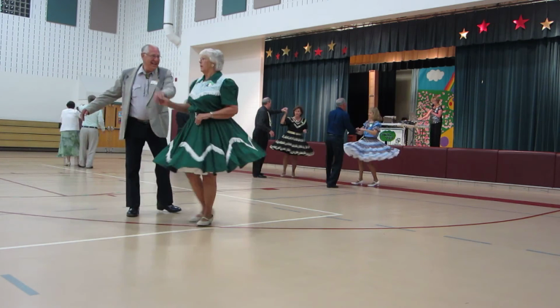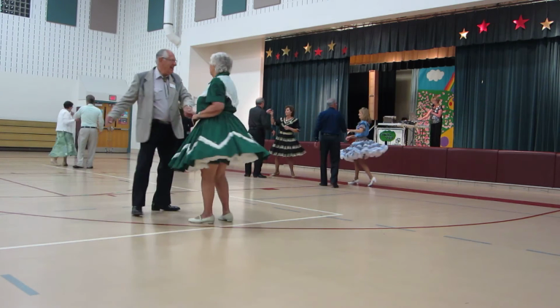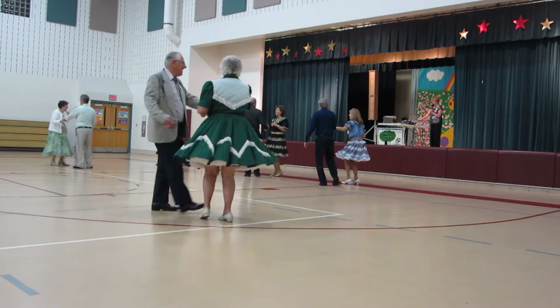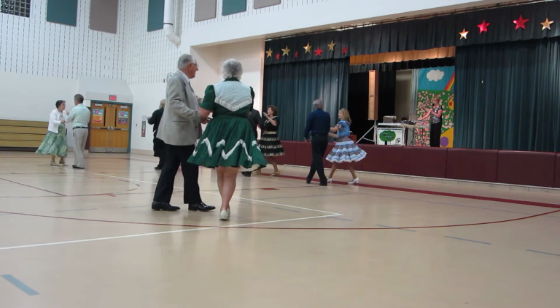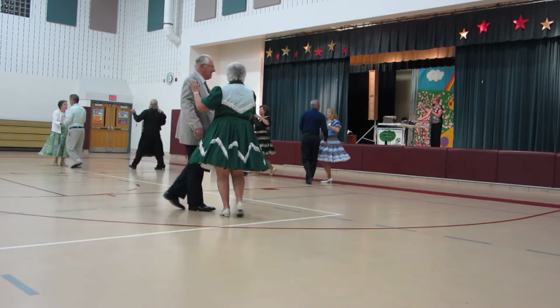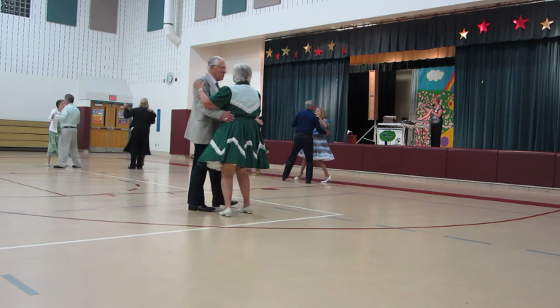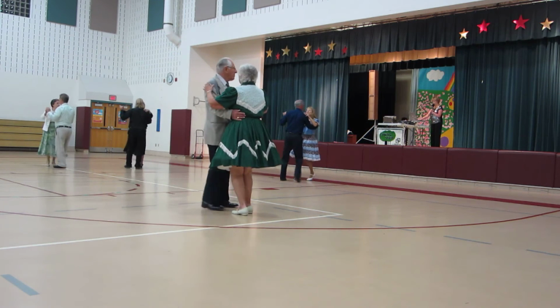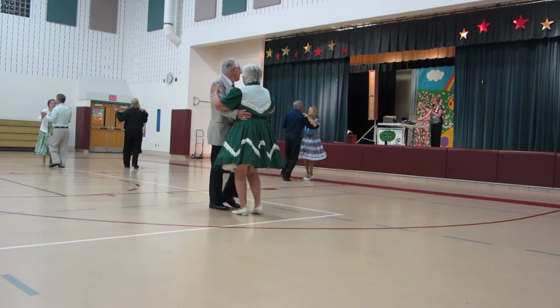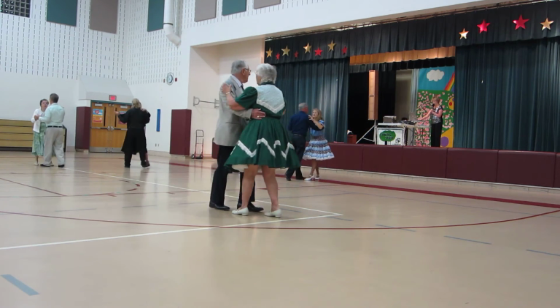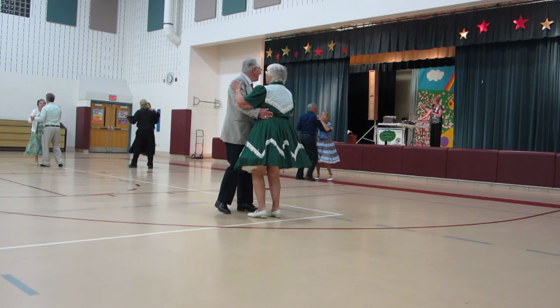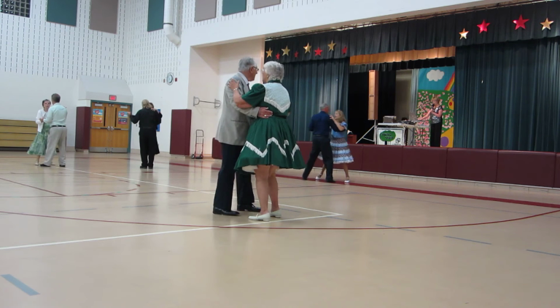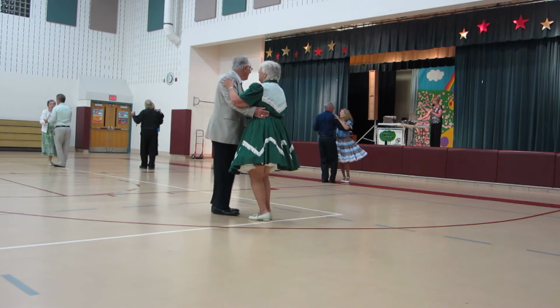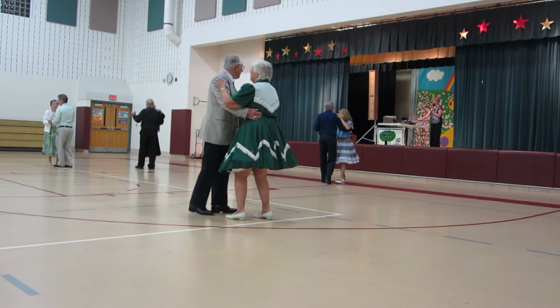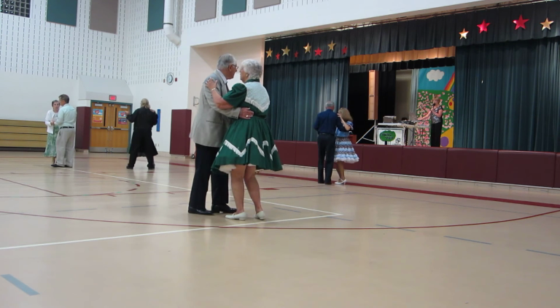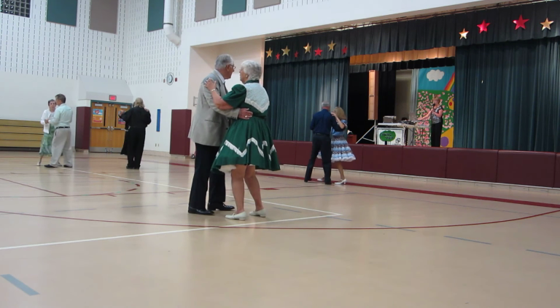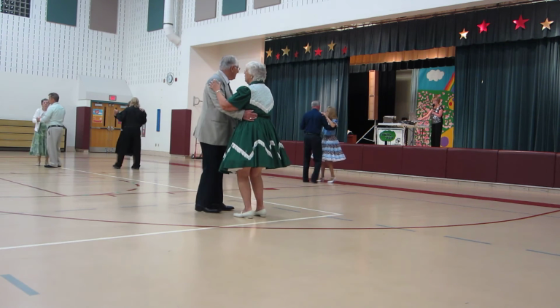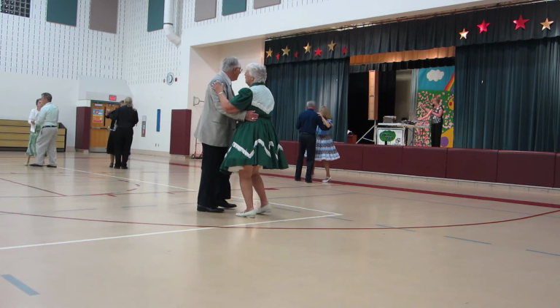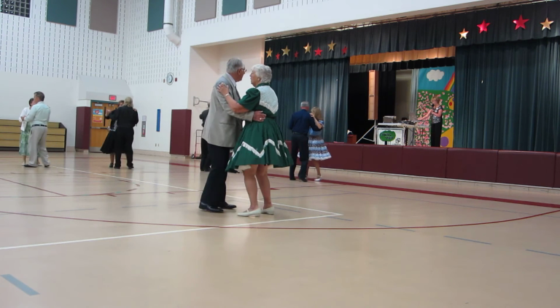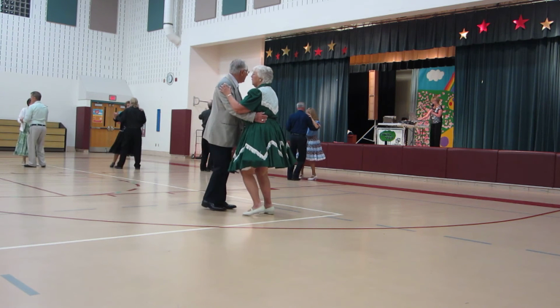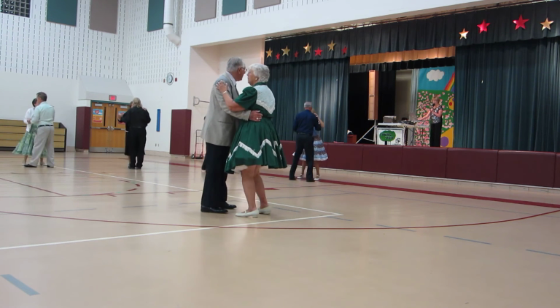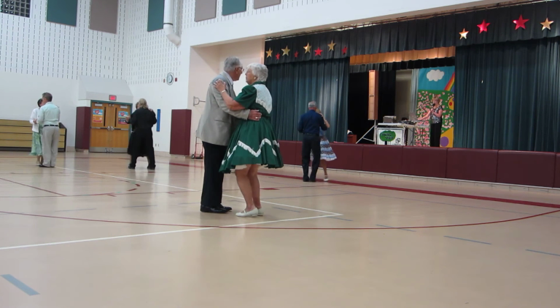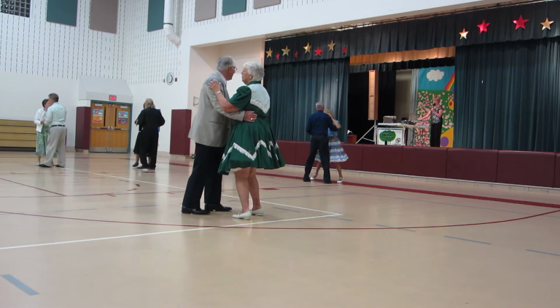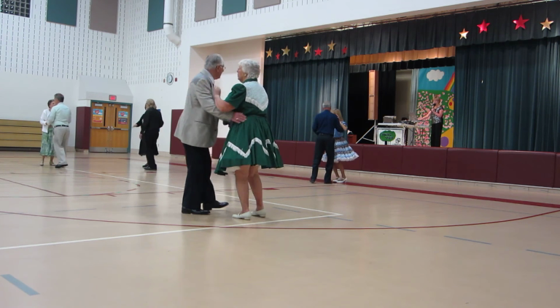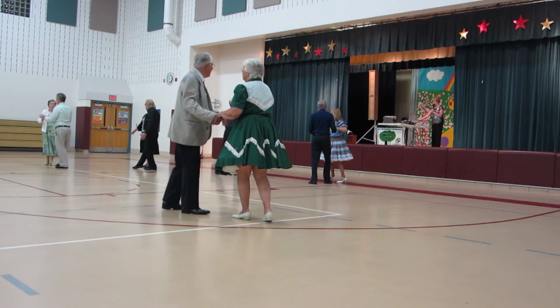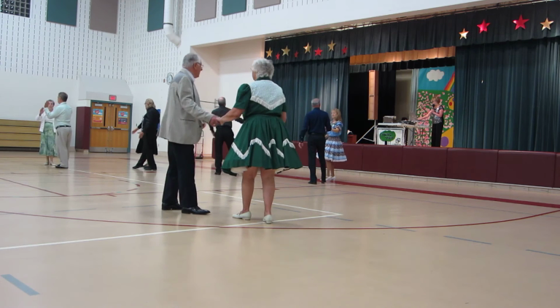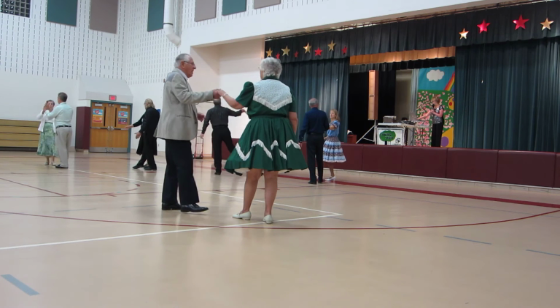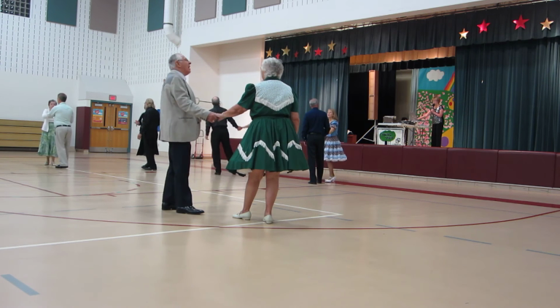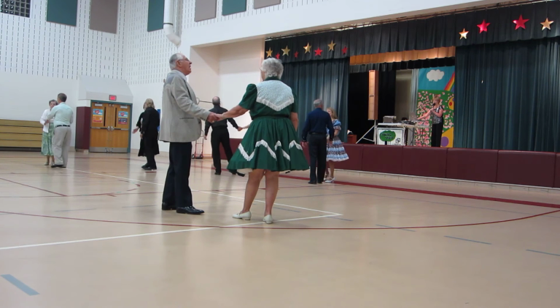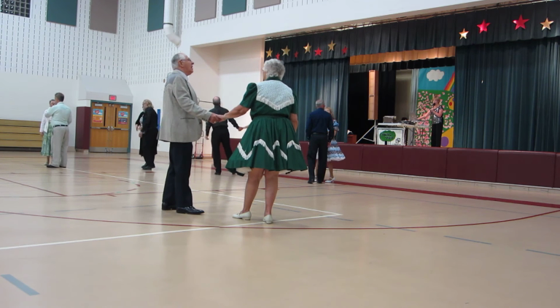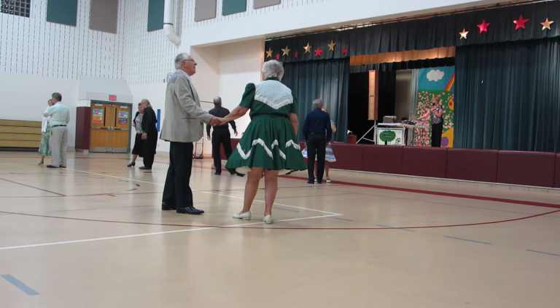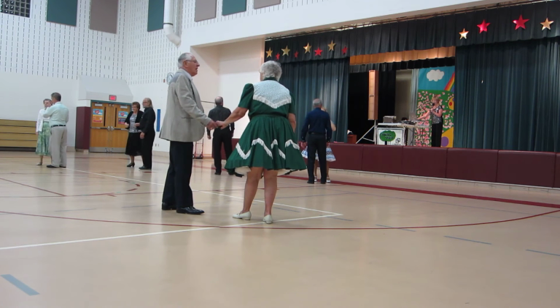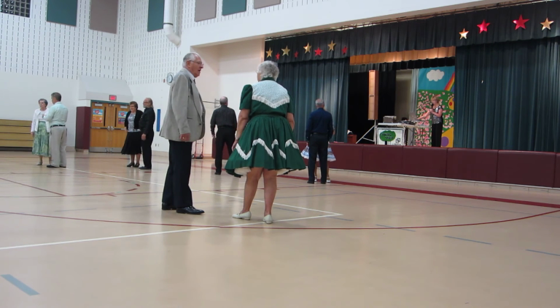Box. Side two-step left. Side two-step right. Apart the point. Okay, very nice dancing.